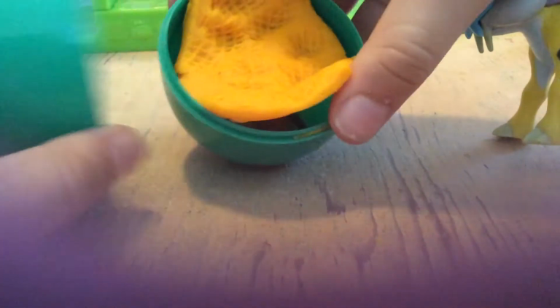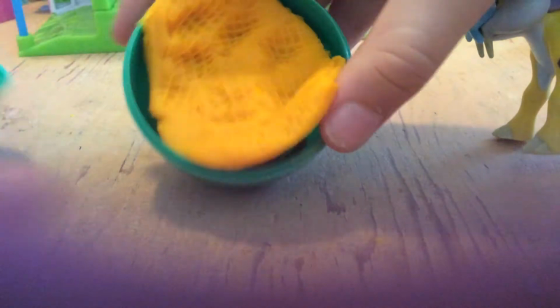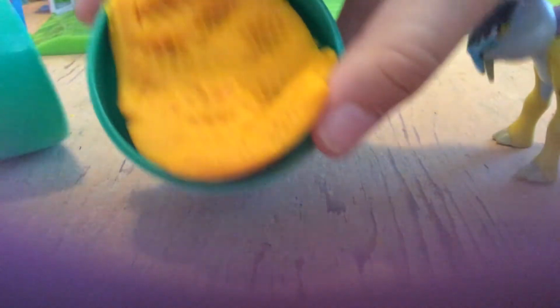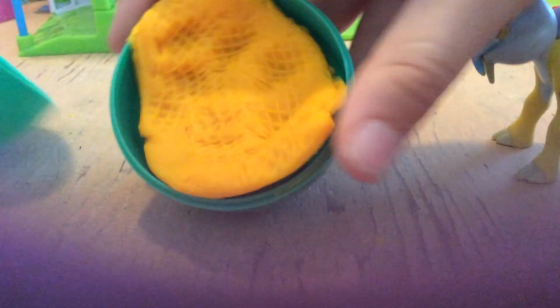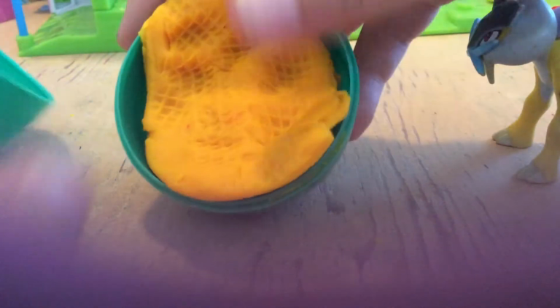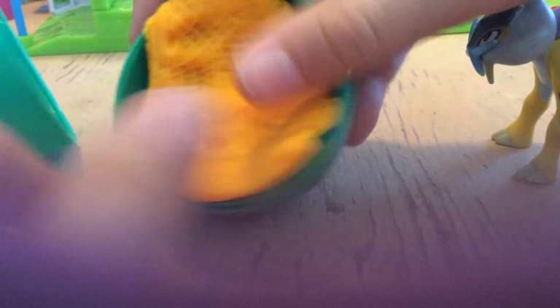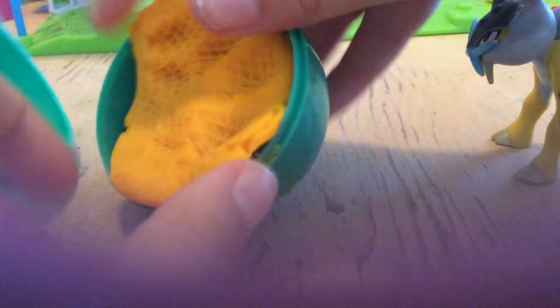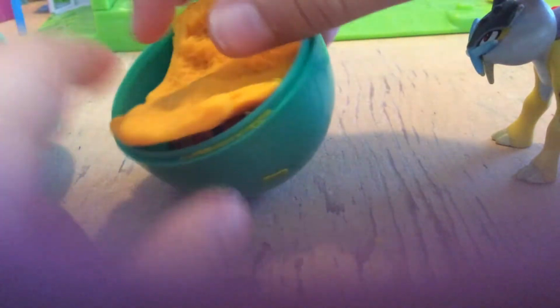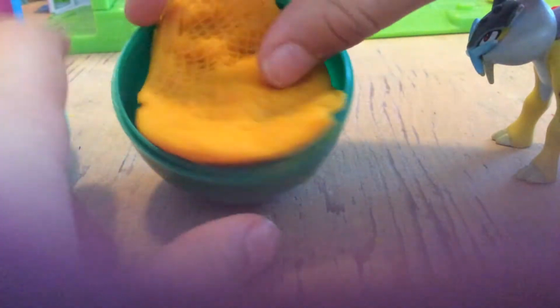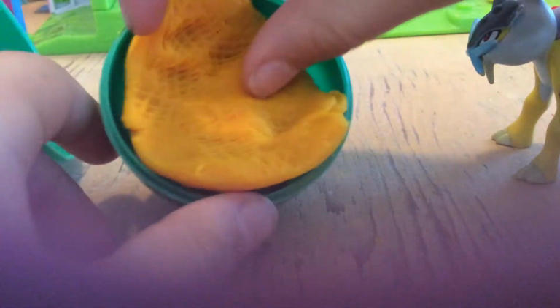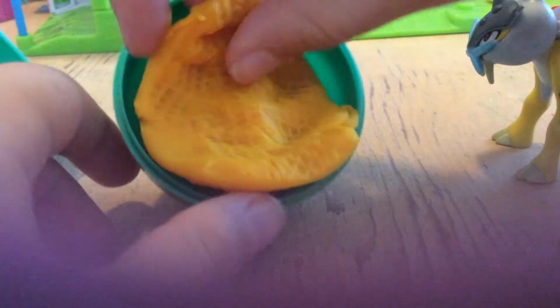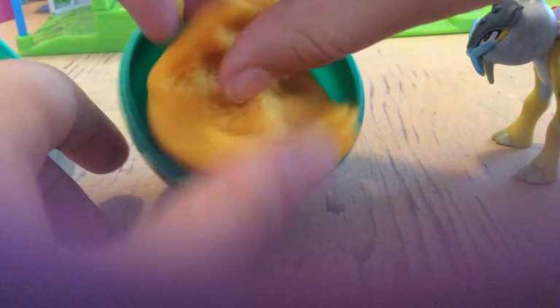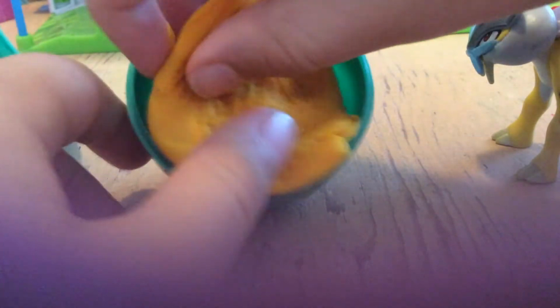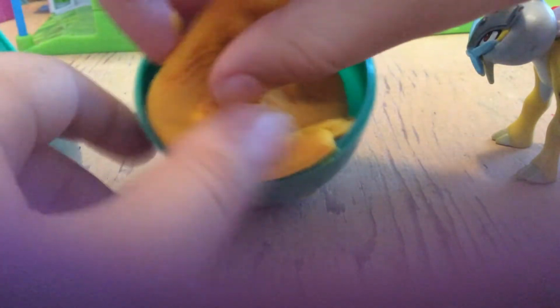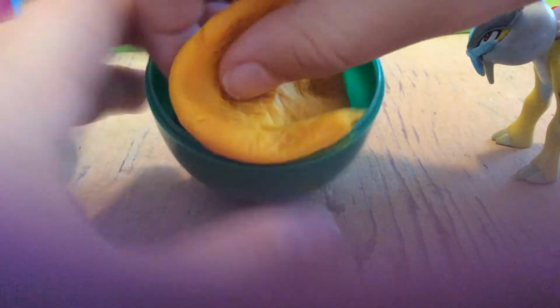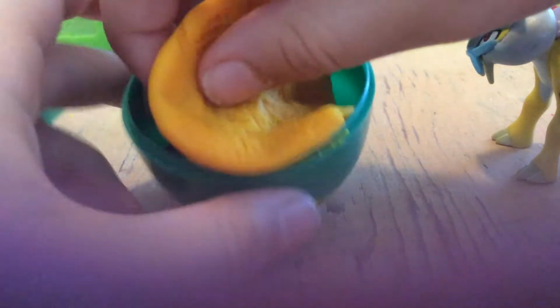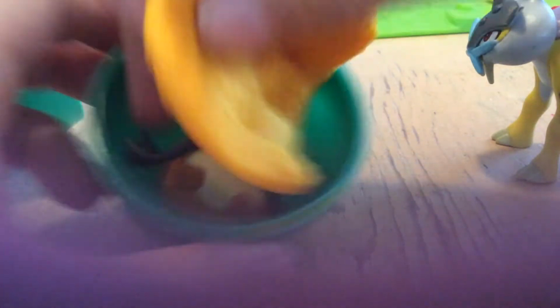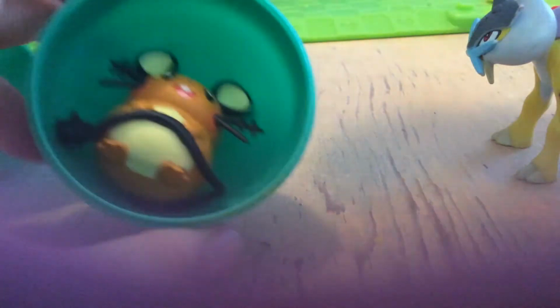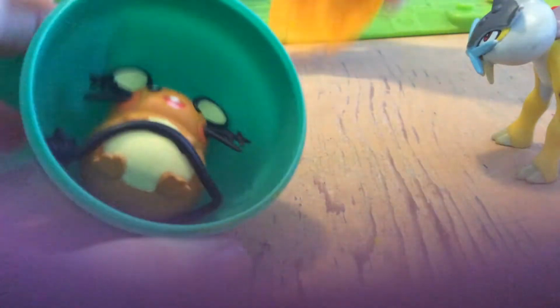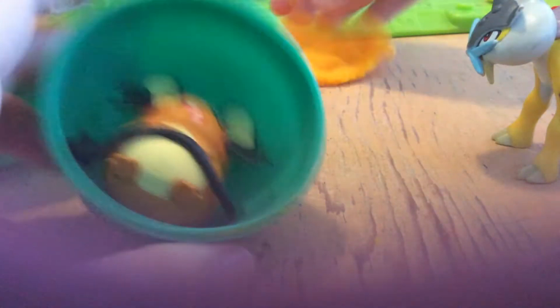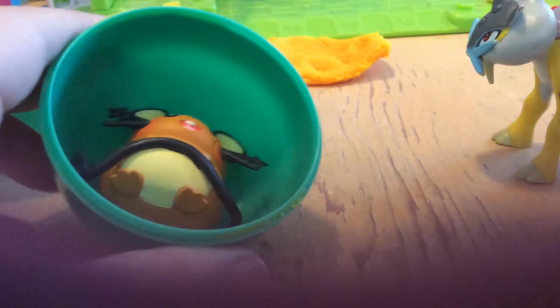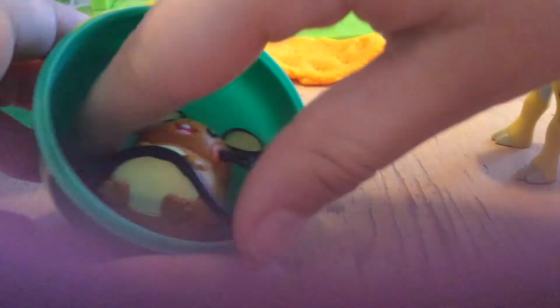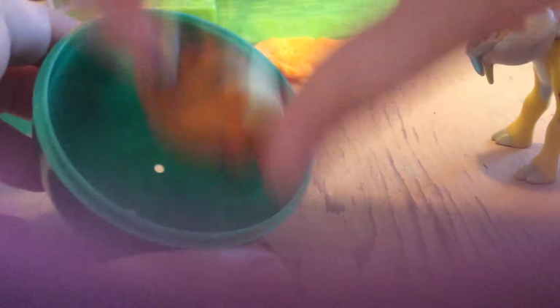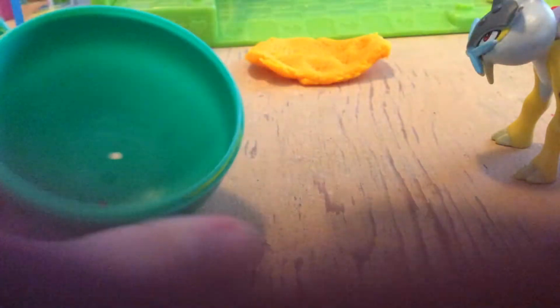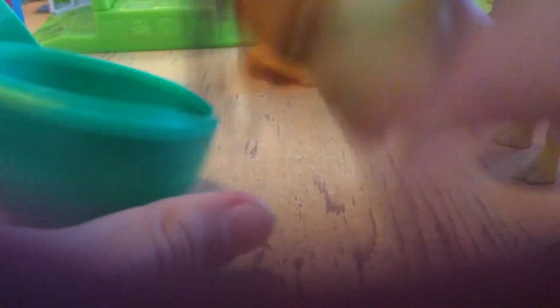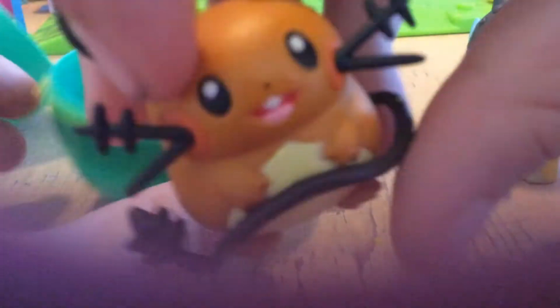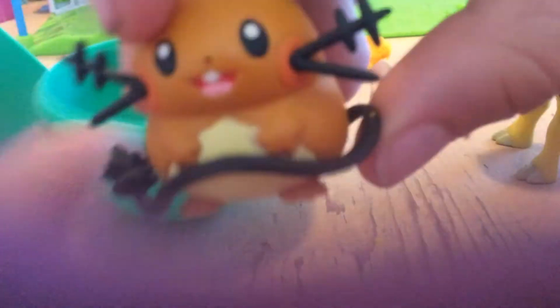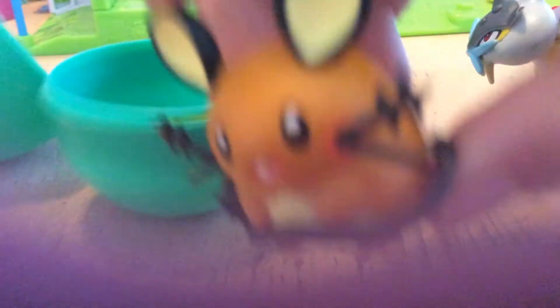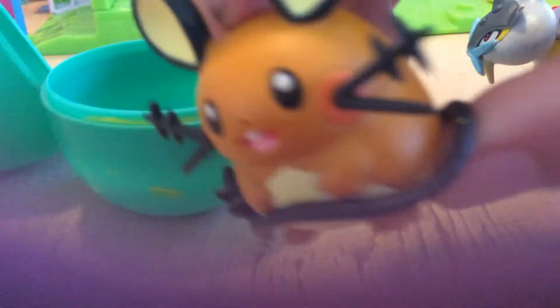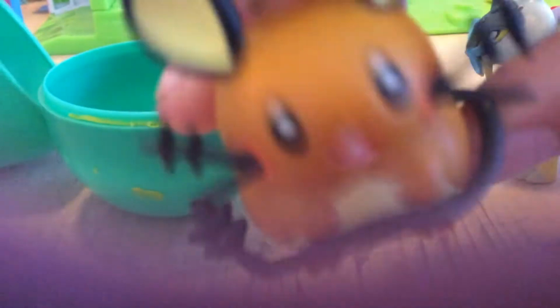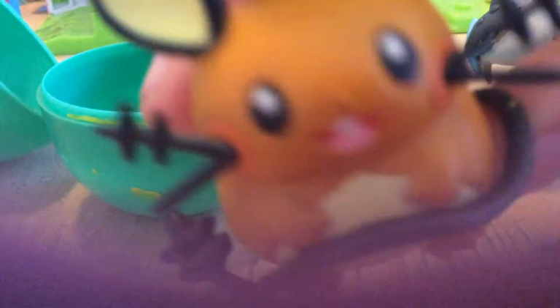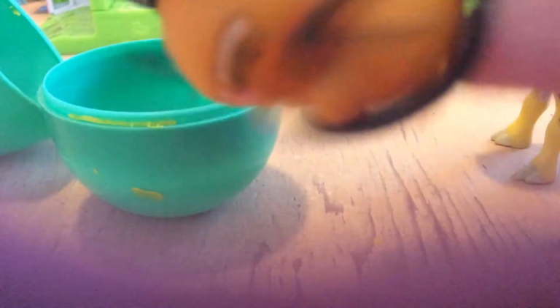Ooh, who is it? It's covered up. Let's see who it is — and it is Dijiné! Woohoo! Here it is.